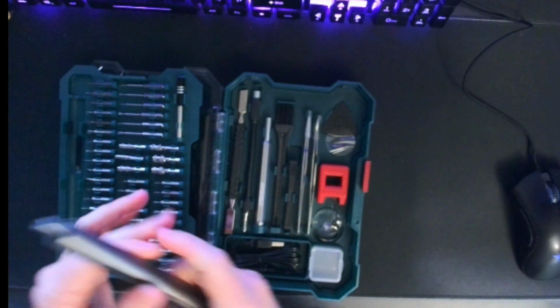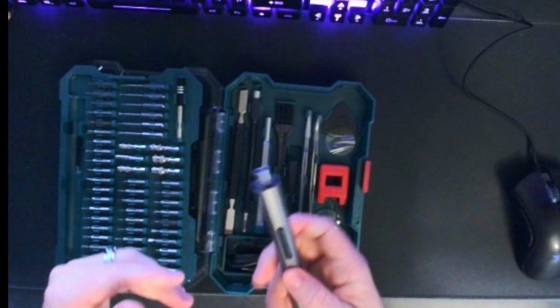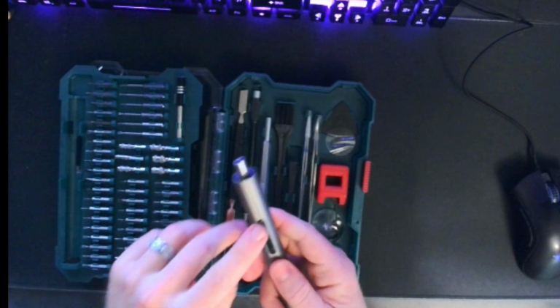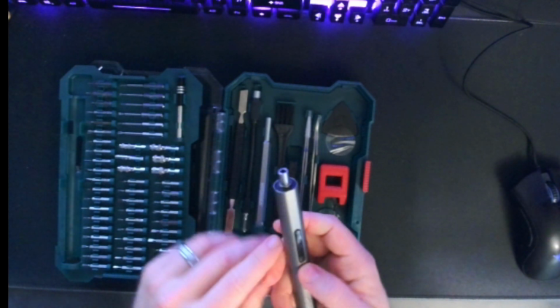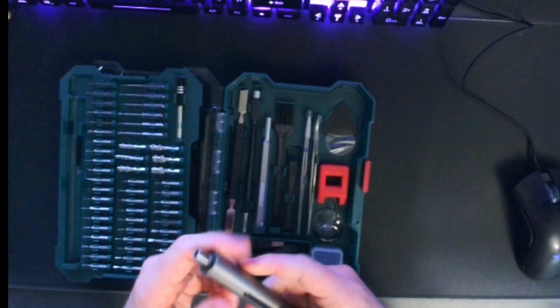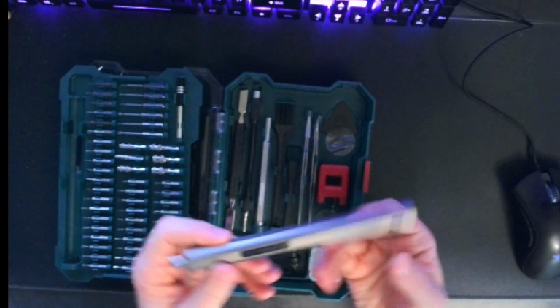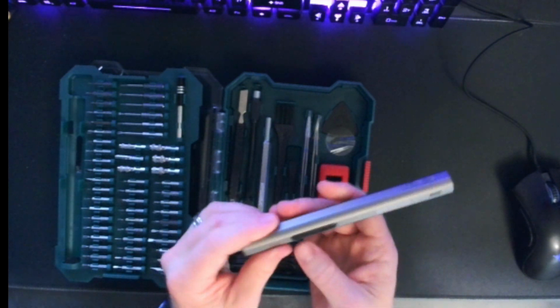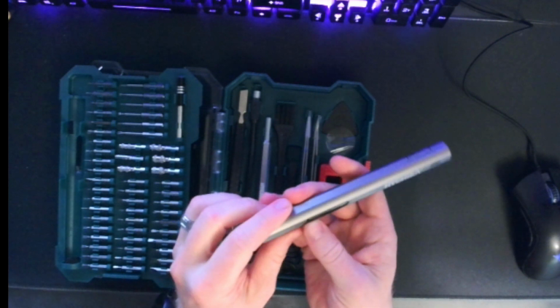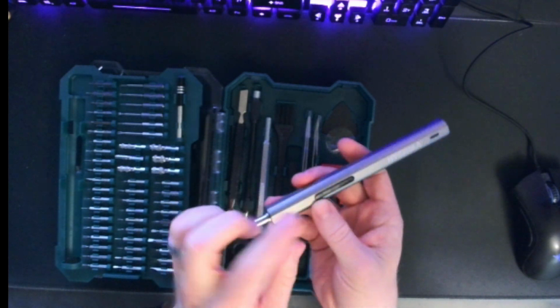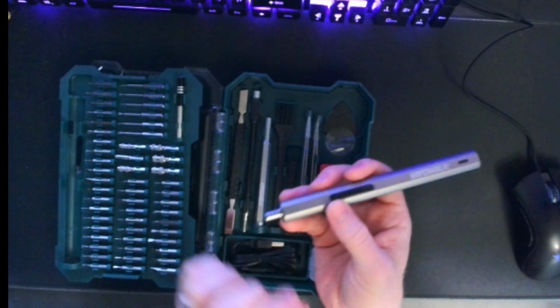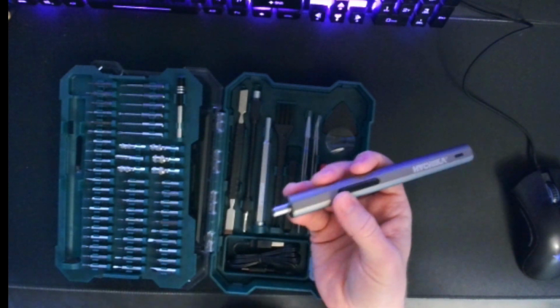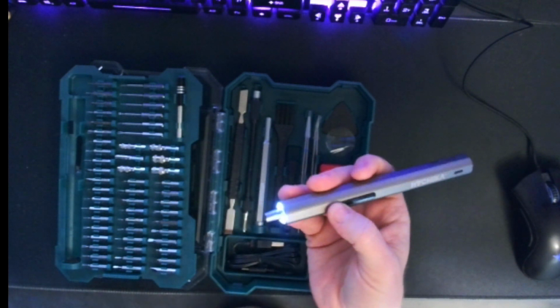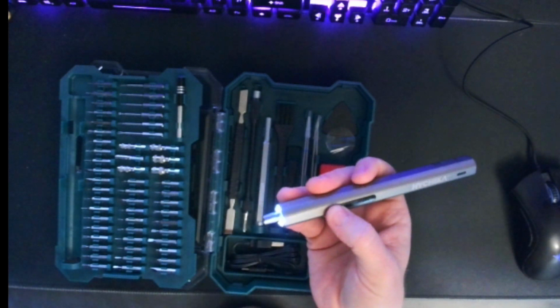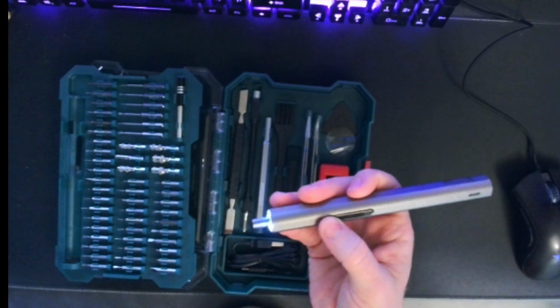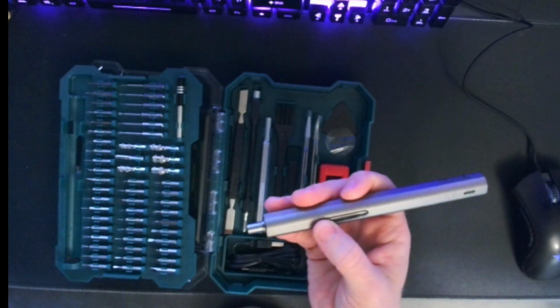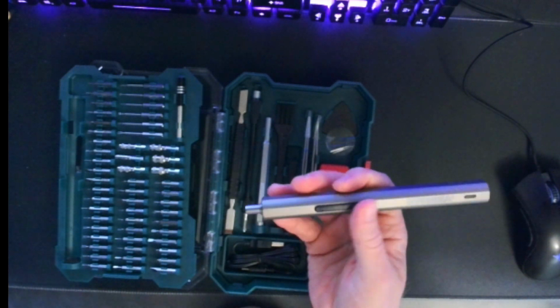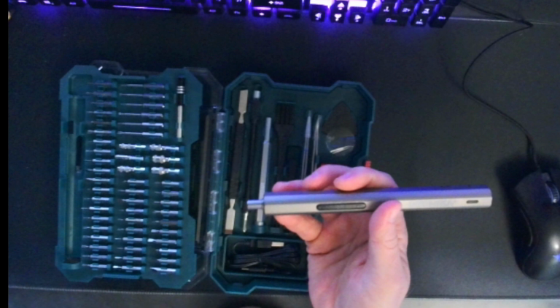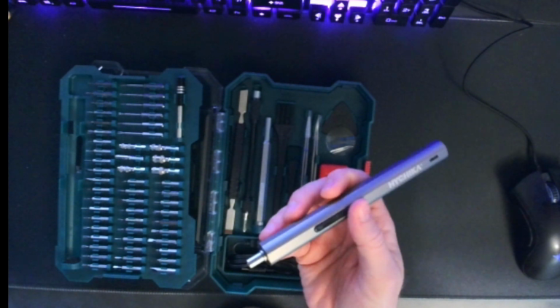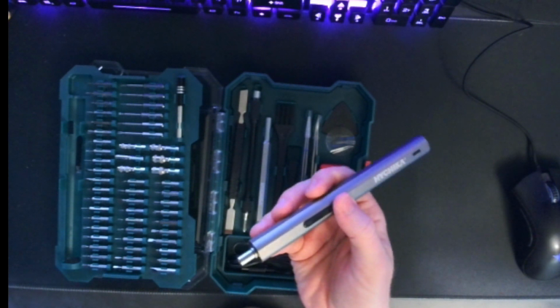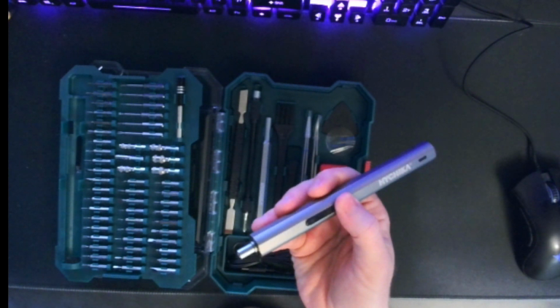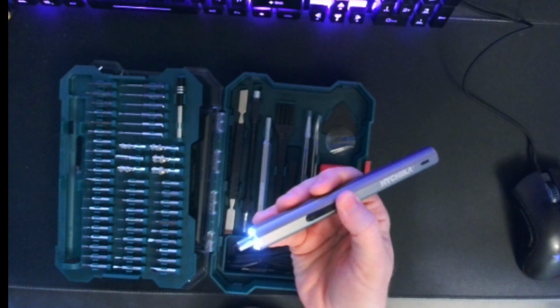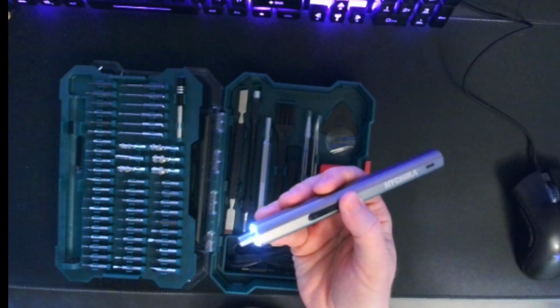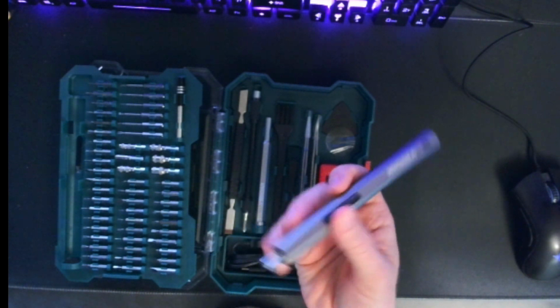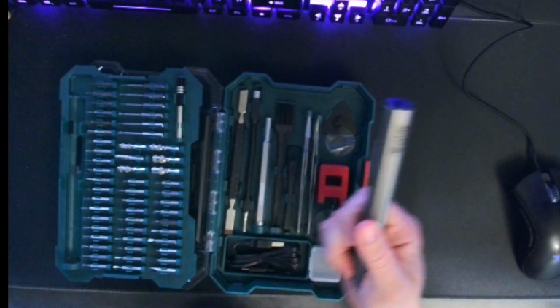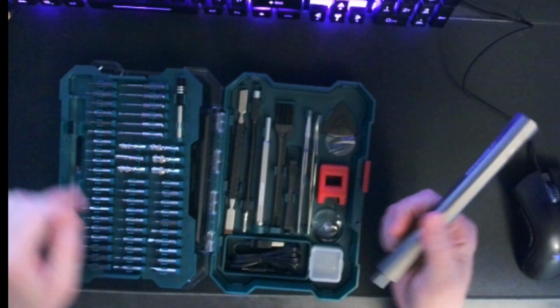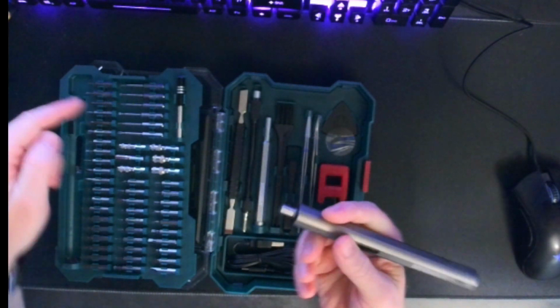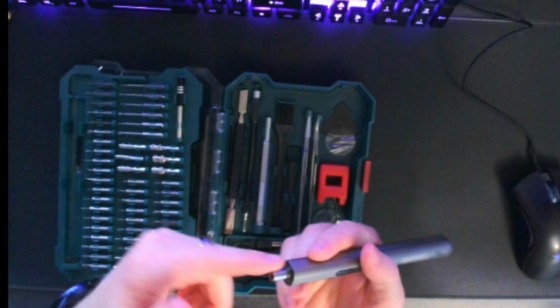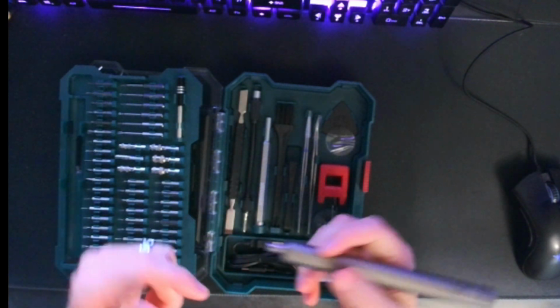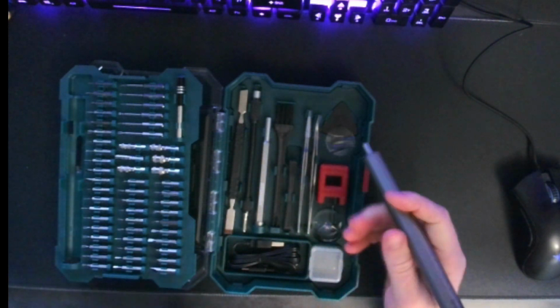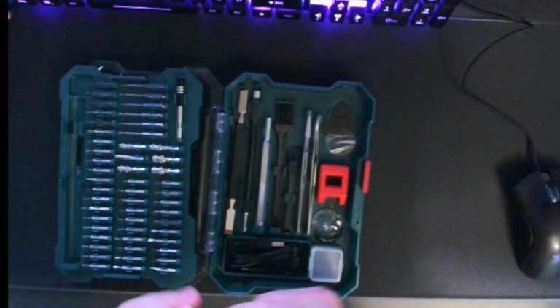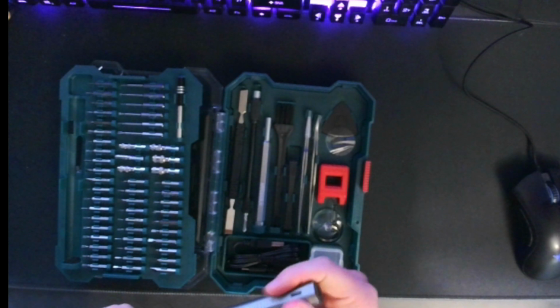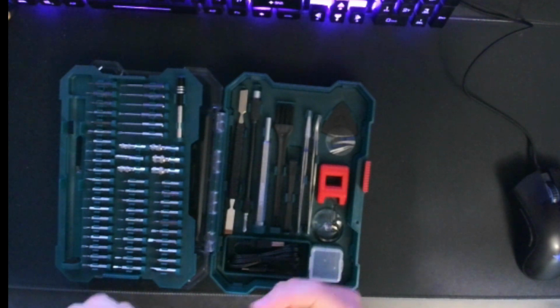To use the screwdriver, it's as simple as hitting the R button to turn it to the right or tighten it, or the L button, which will loosen it. You just pop your bit in and get to work.